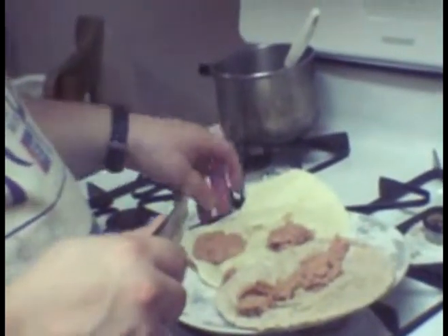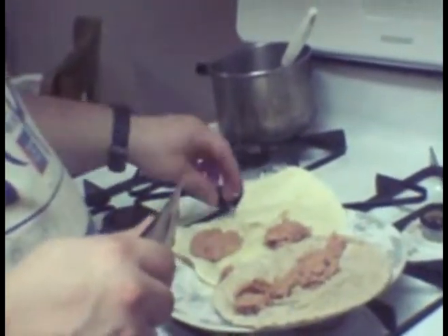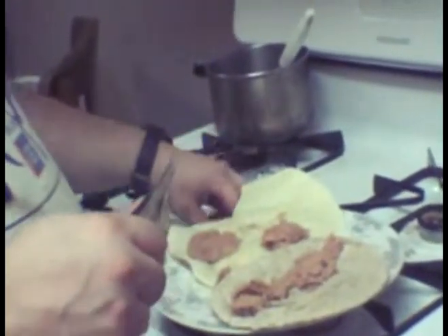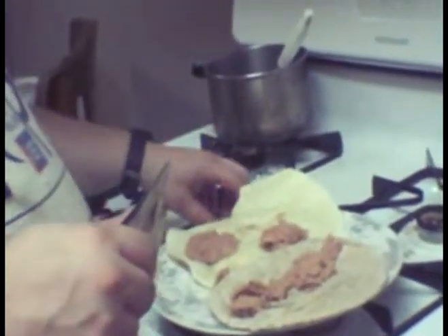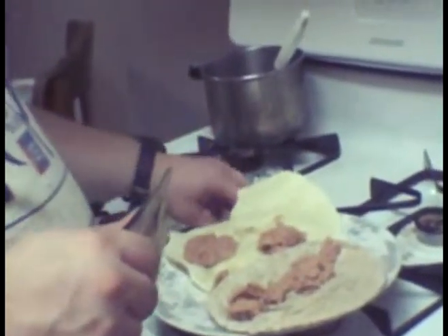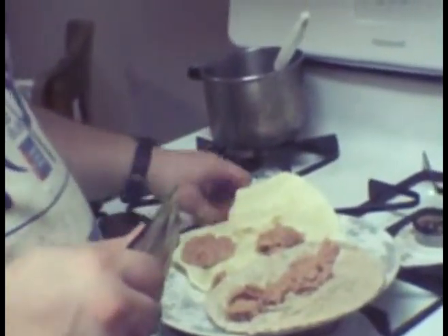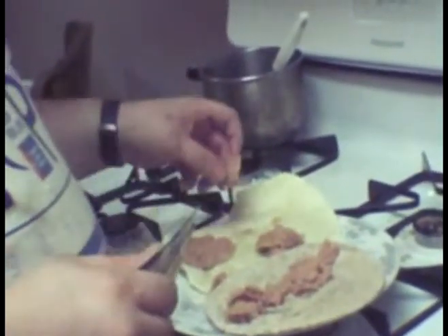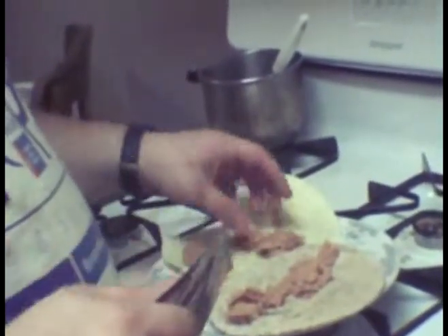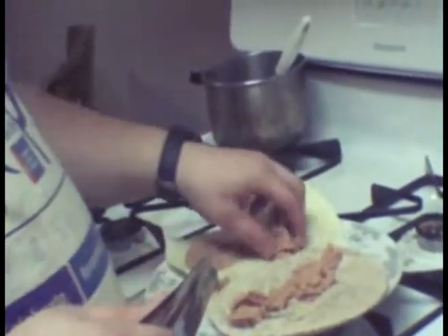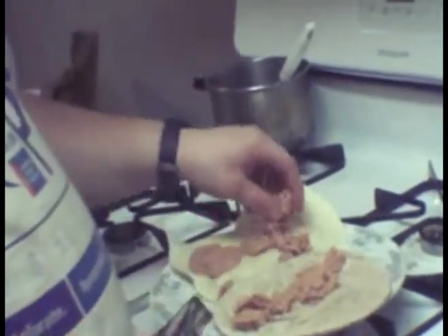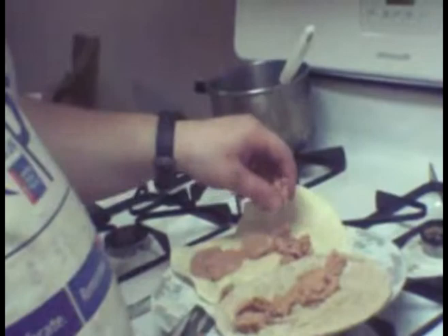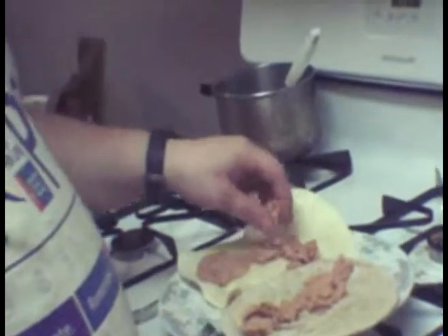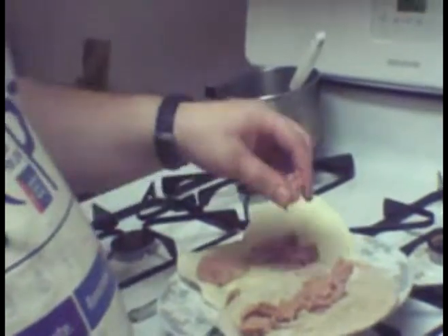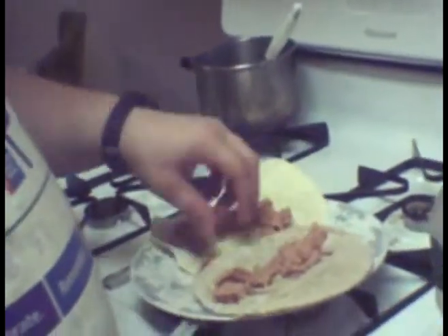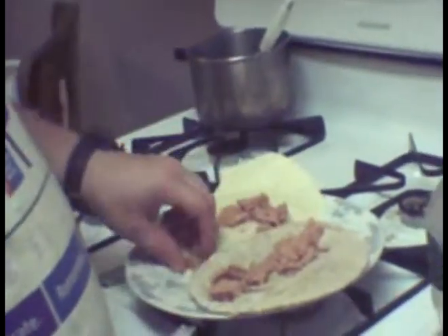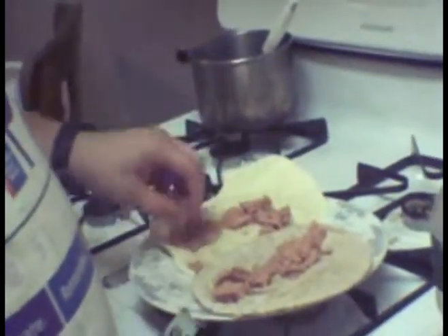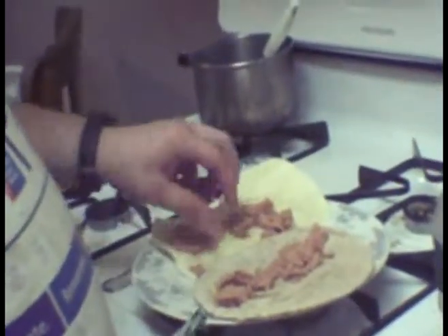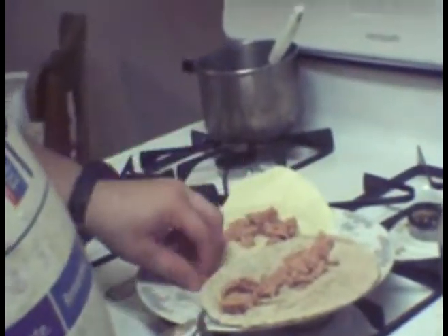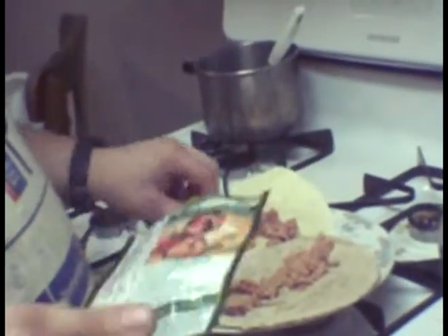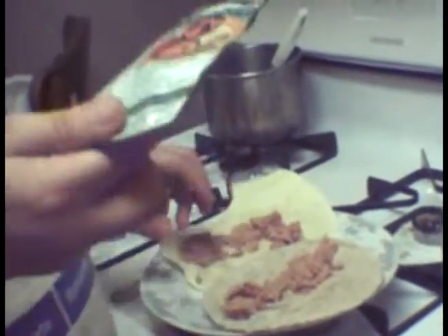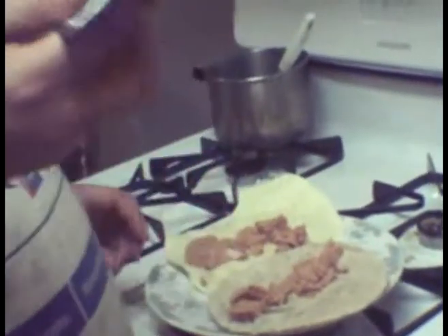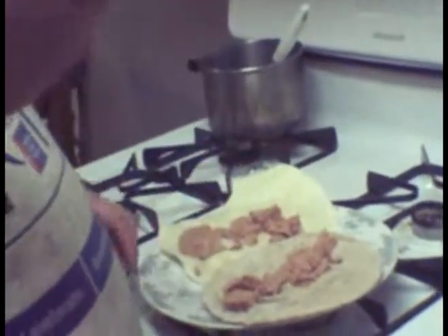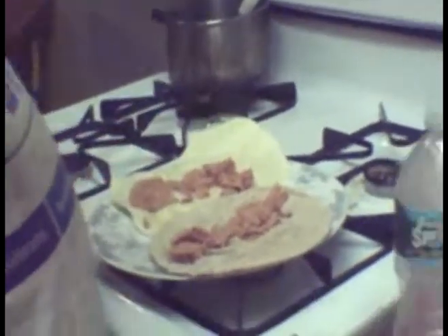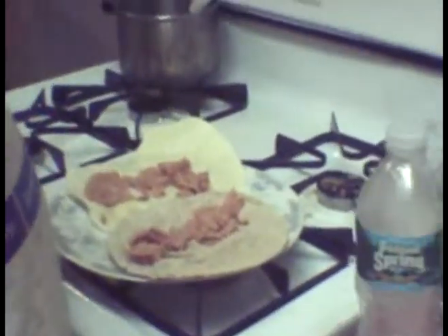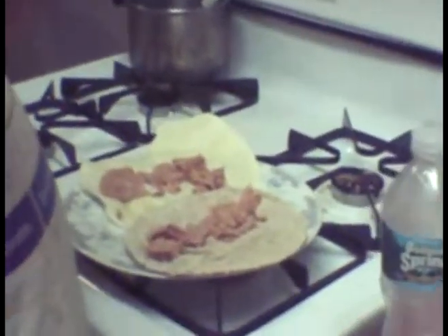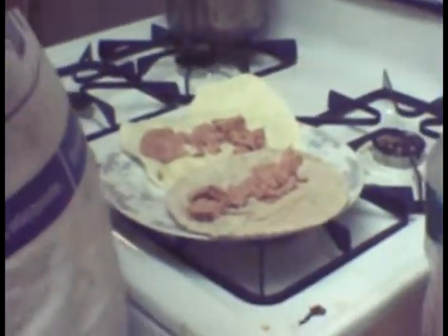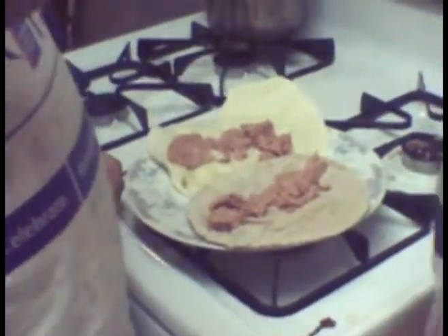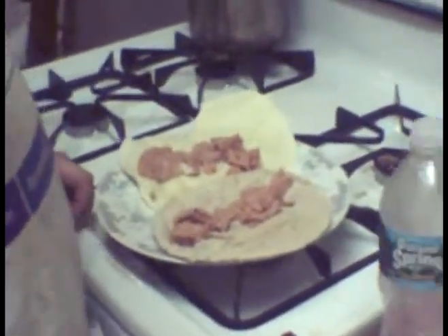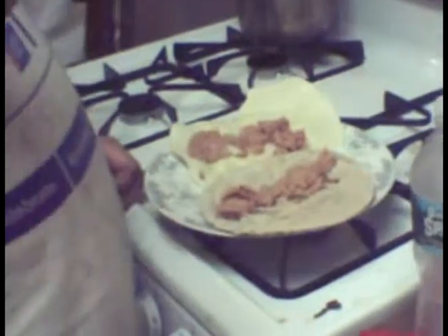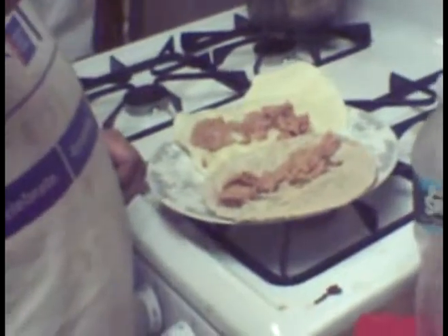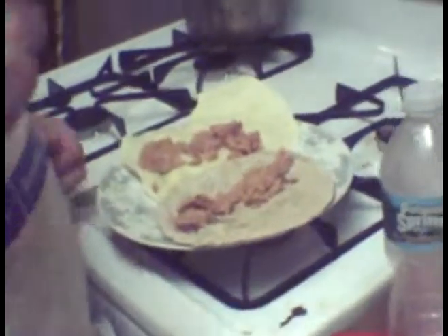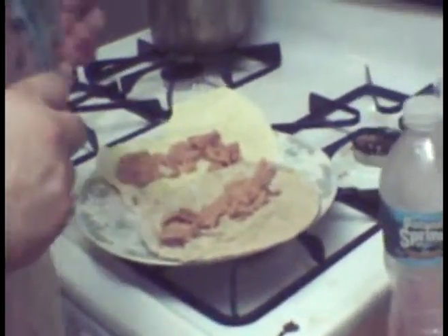Tuna. Tuna. Feel my tuna. Then, we have one can of black beans drained.